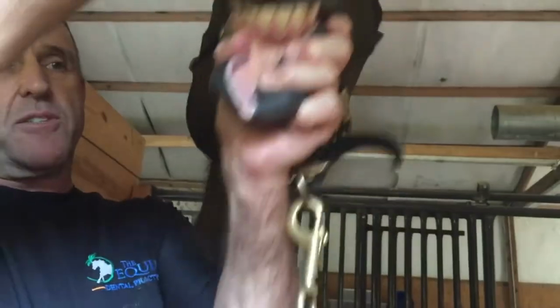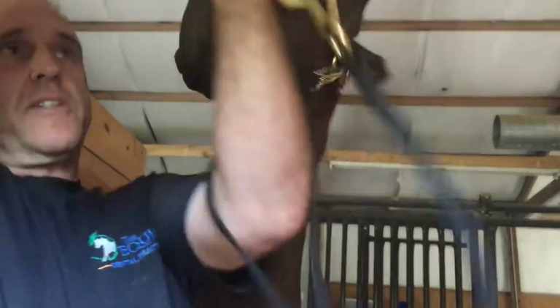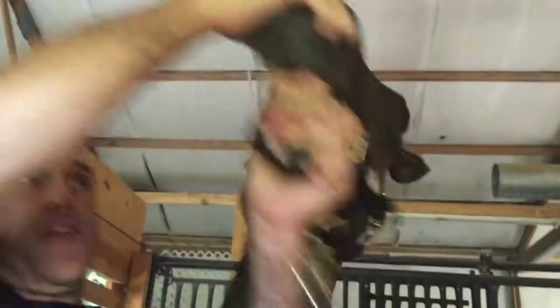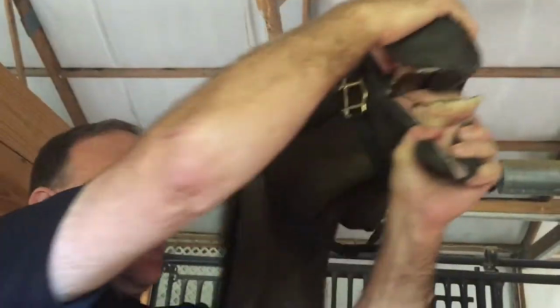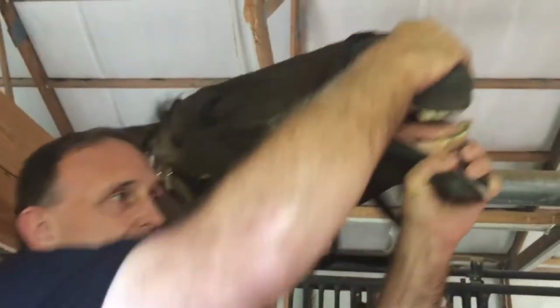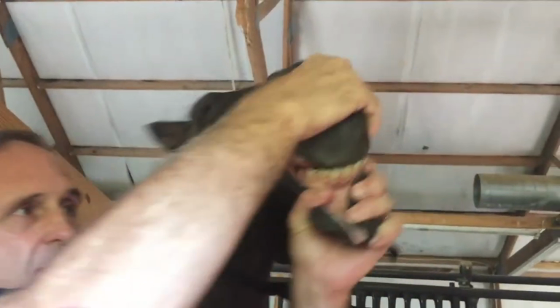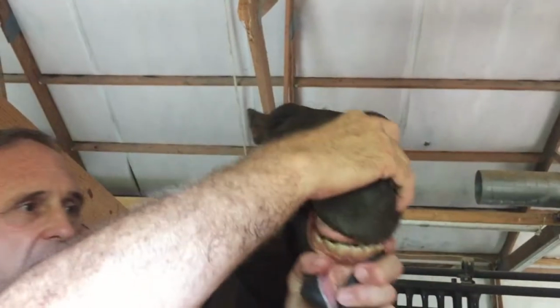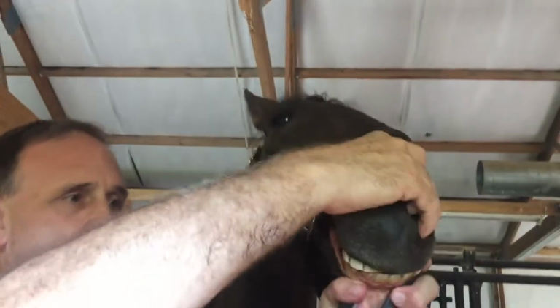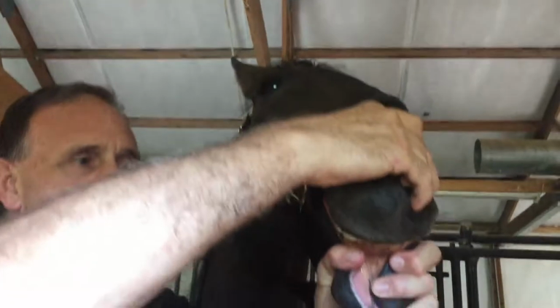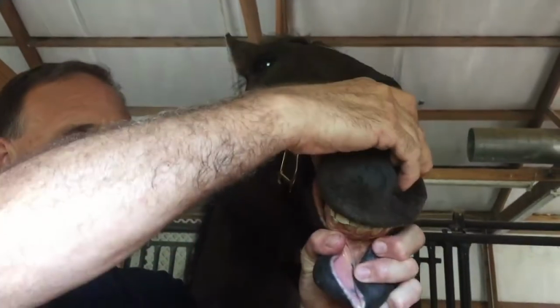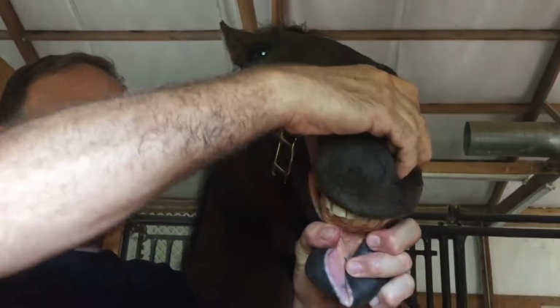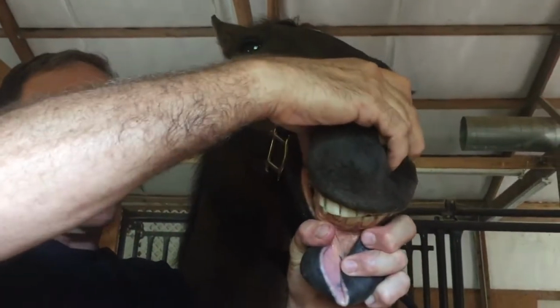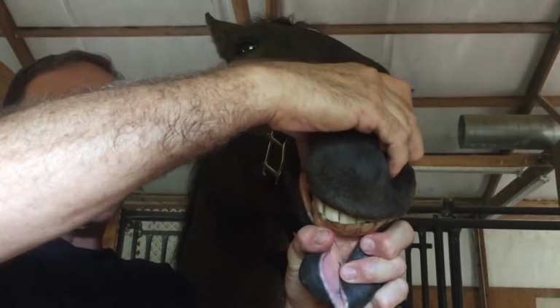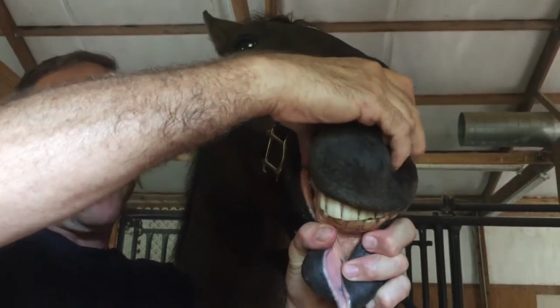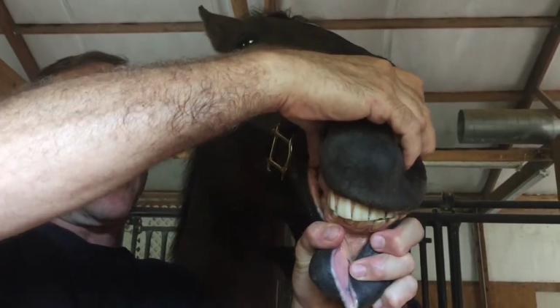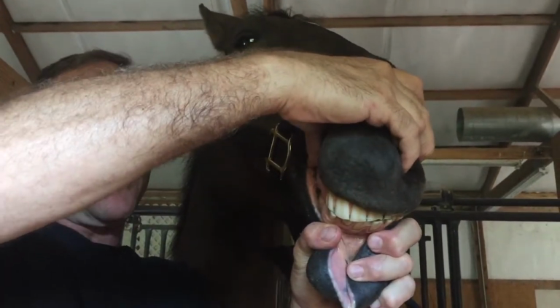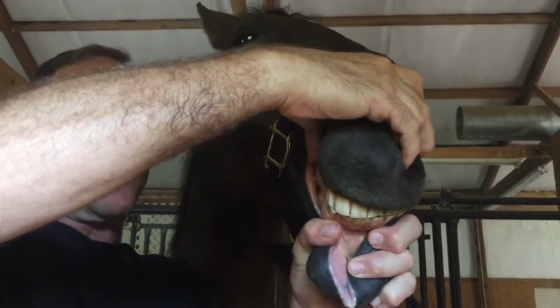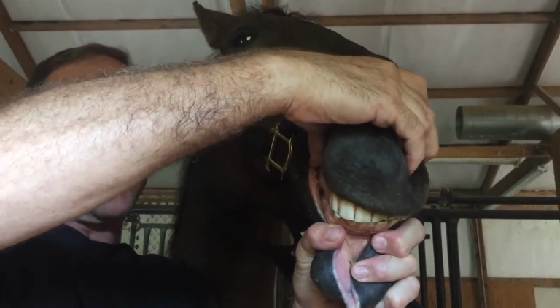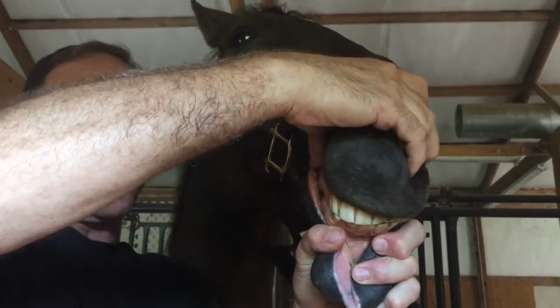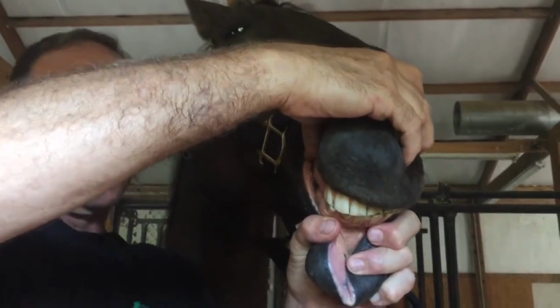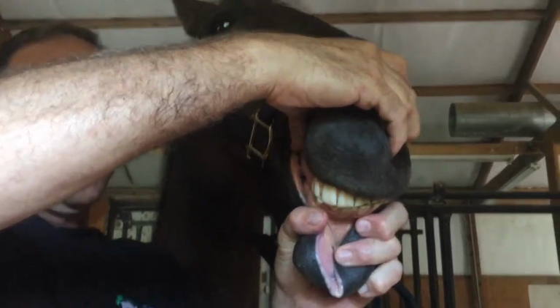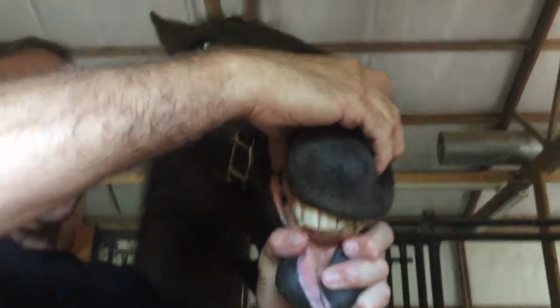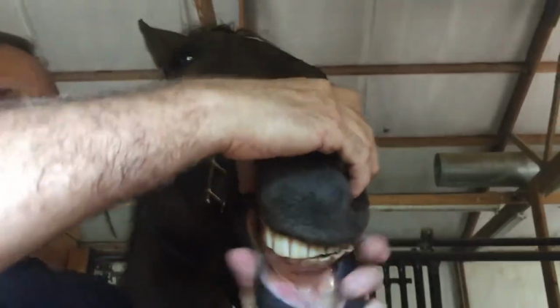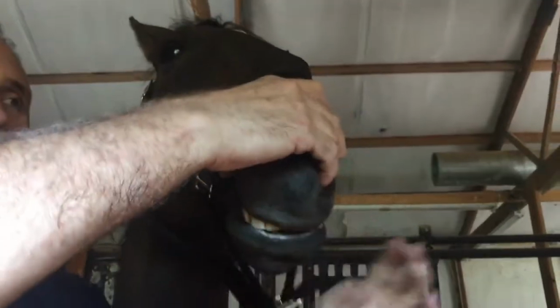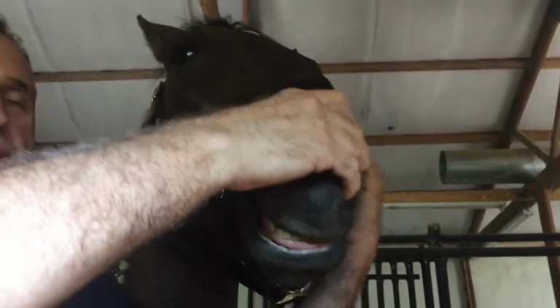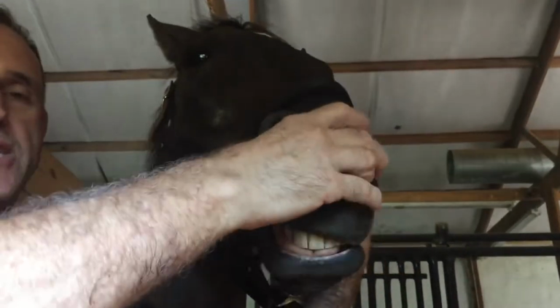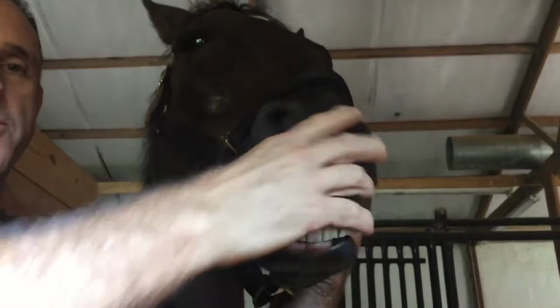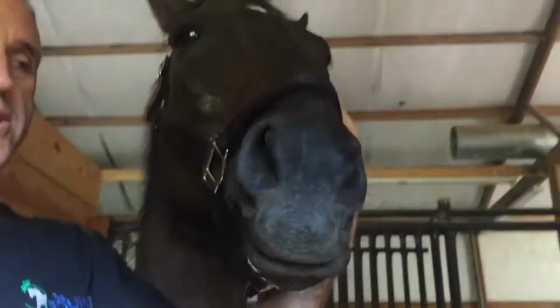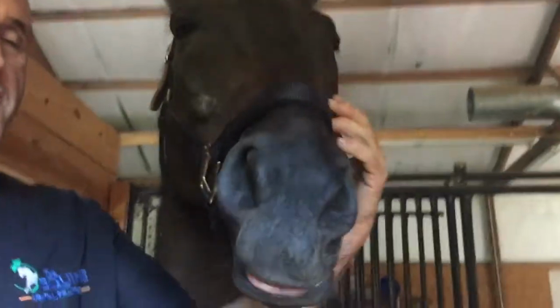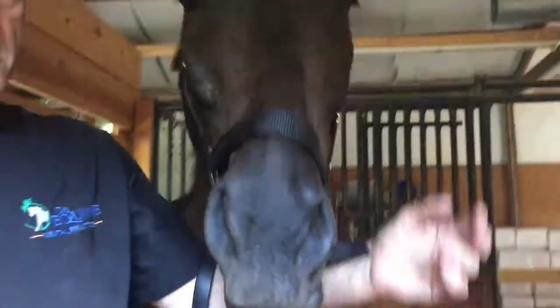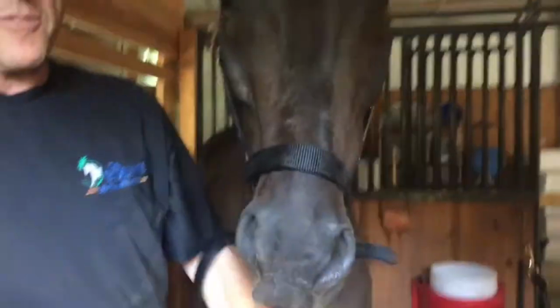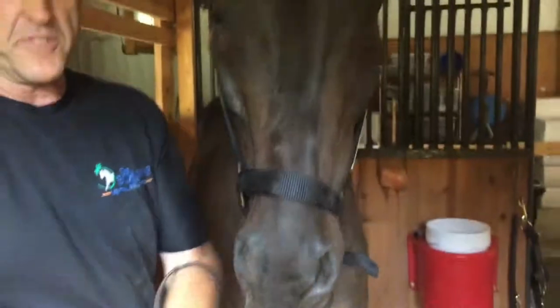That's probably because of this injury up here that's preventing the jaw from moving further to the right.